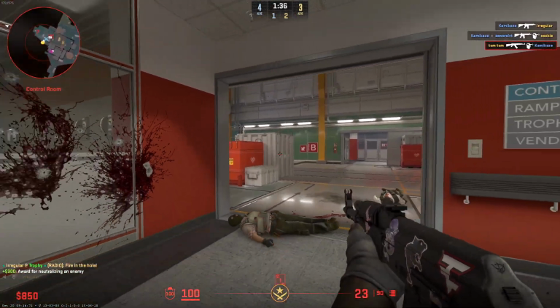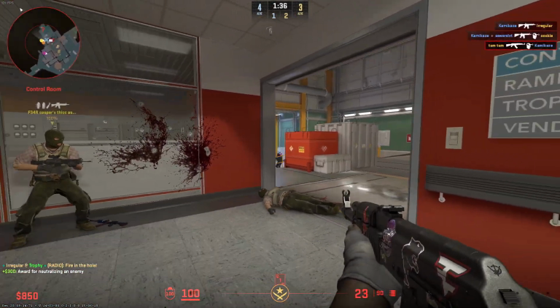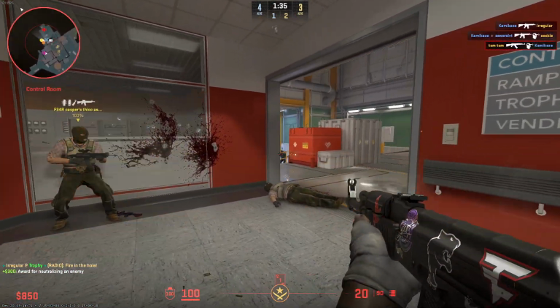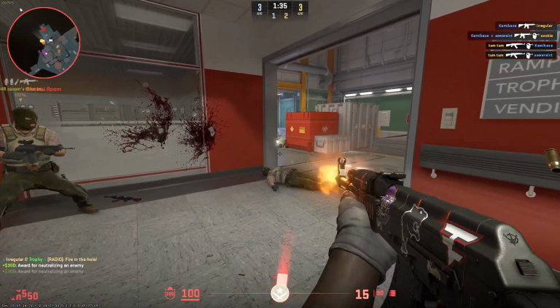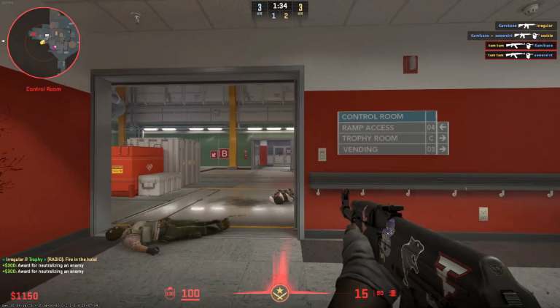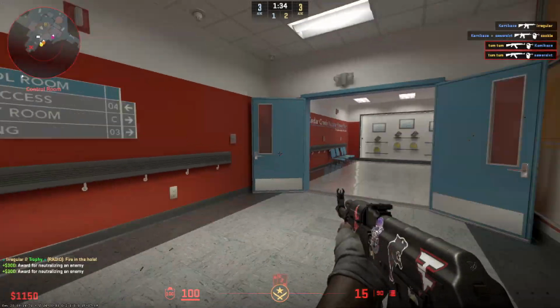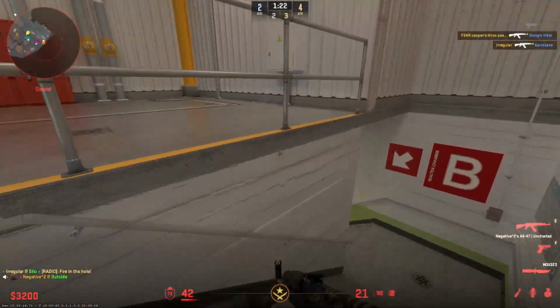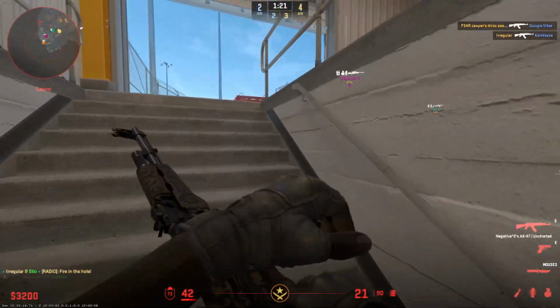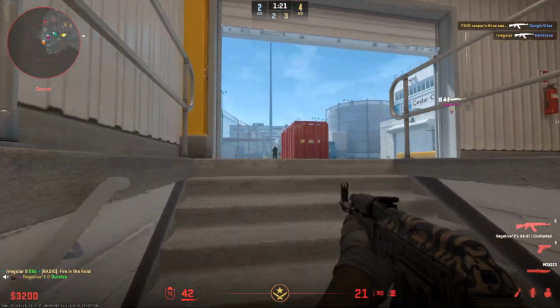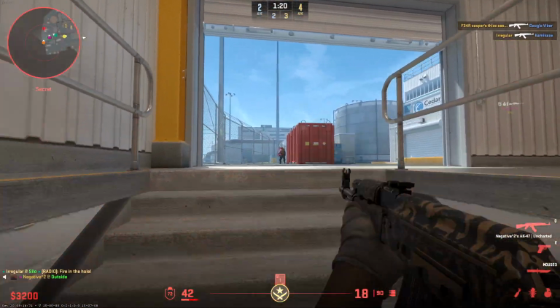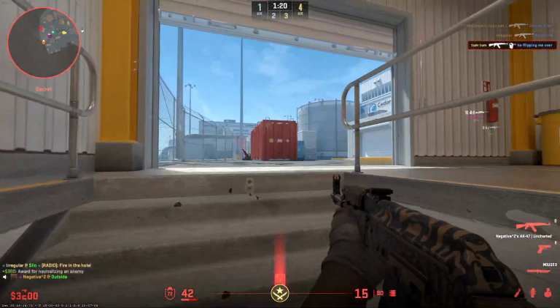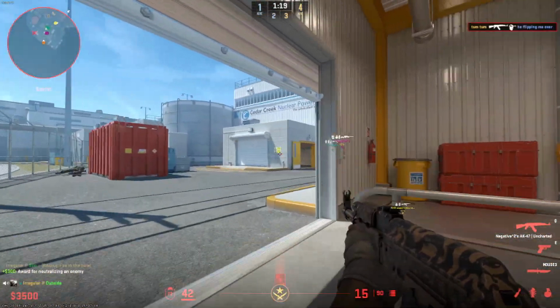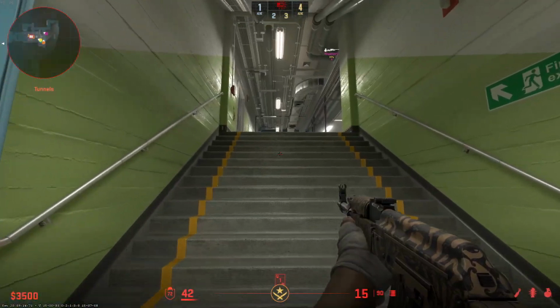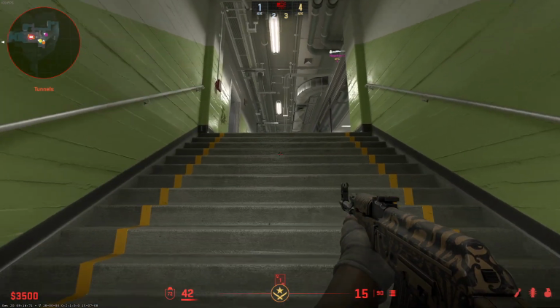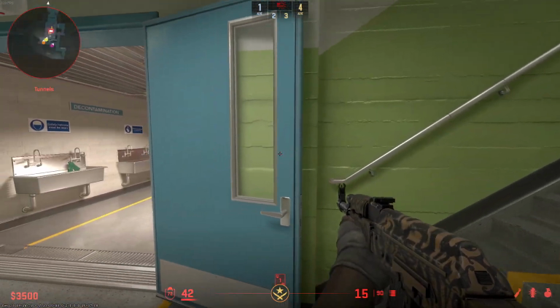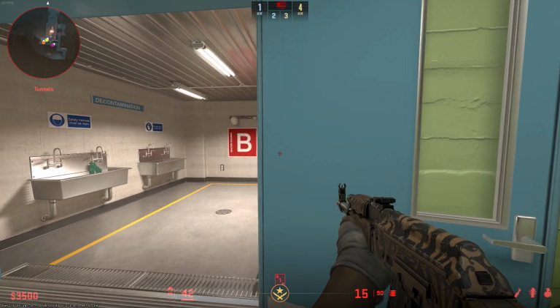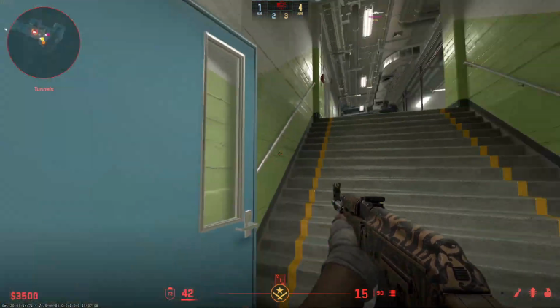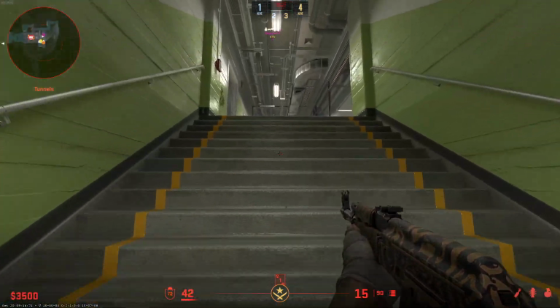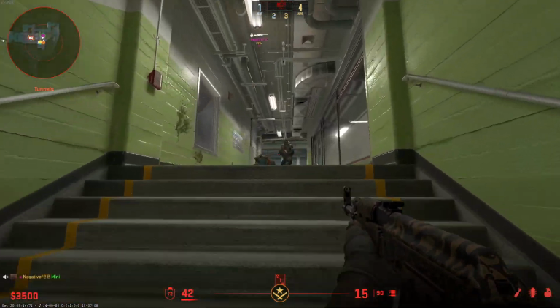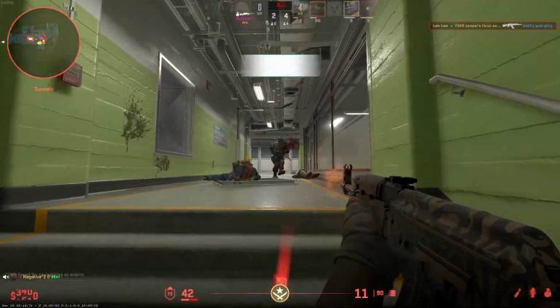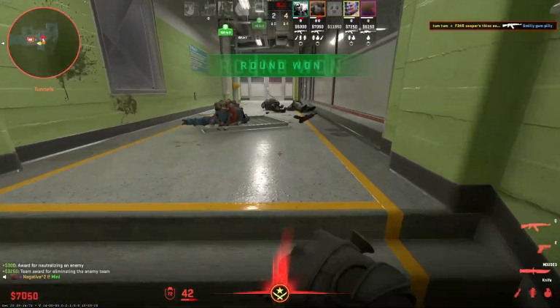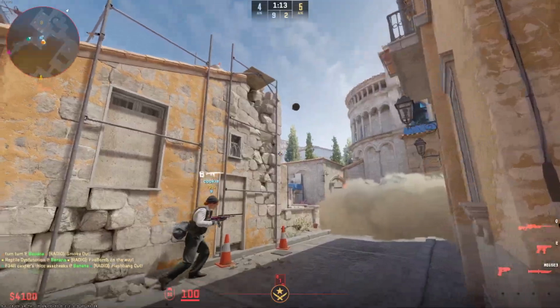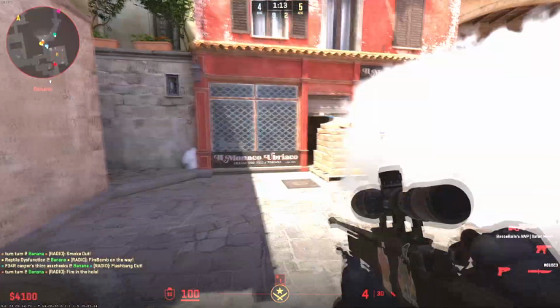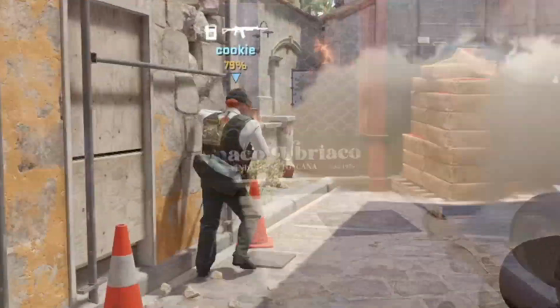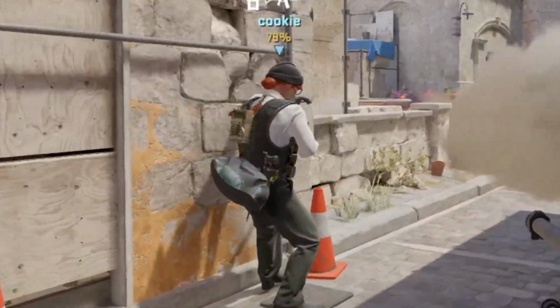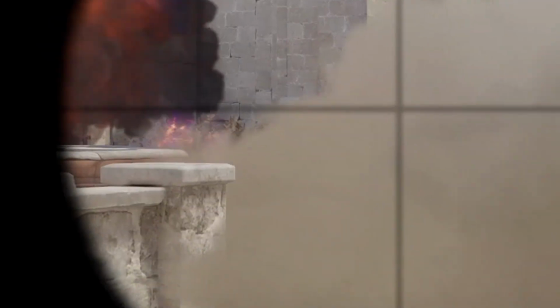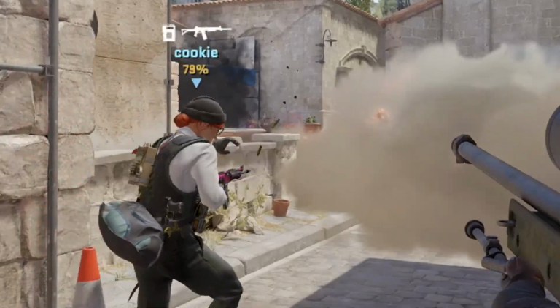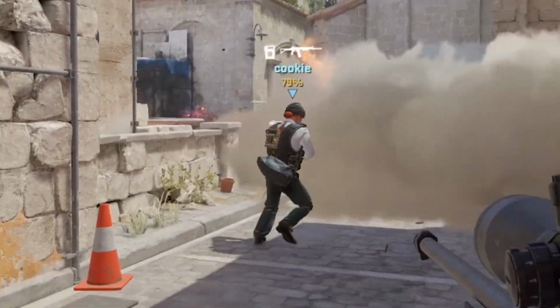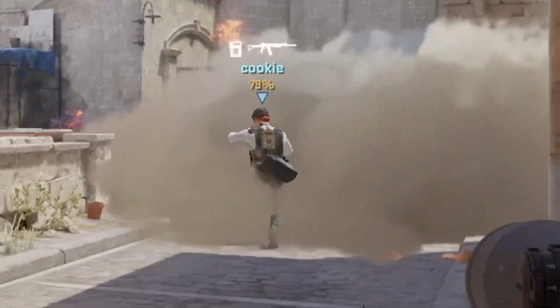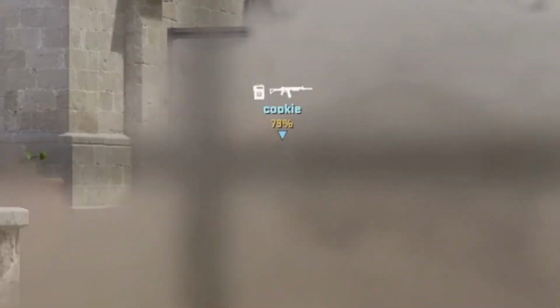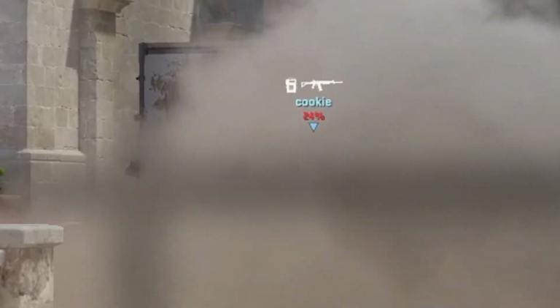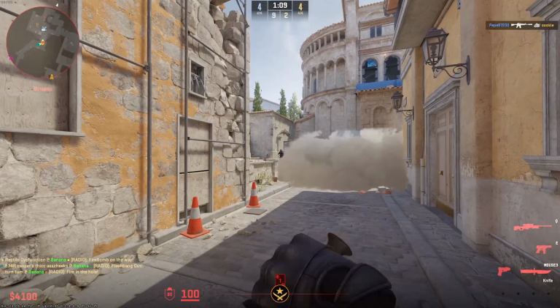On pistol rounds, or rounds that your team is down on money, you should do everything in your power to help you and your team get the bomb down and make the CTs play attack. Make sure whoever's carrying the bomb doesn't go into sight first, since if they die, you allow the CT side just to defend the bomb, and it makes it much harder for you to win the round.